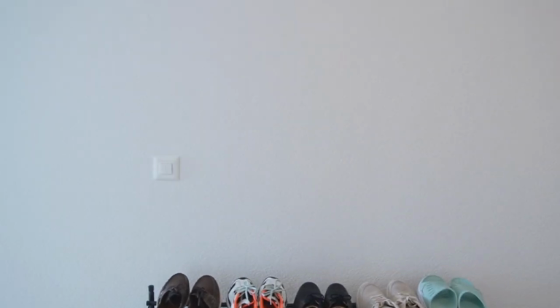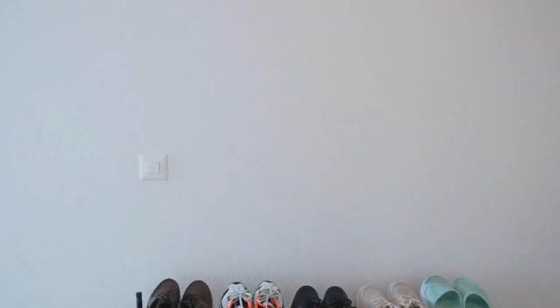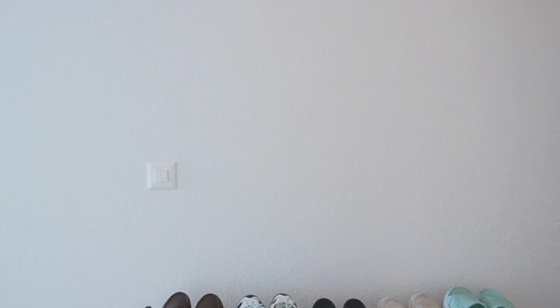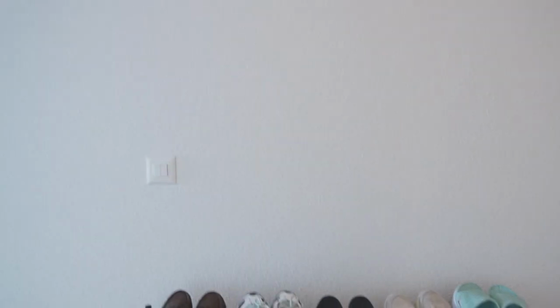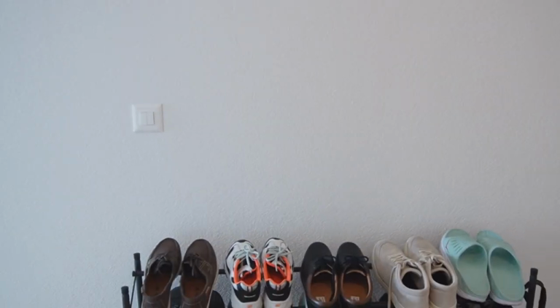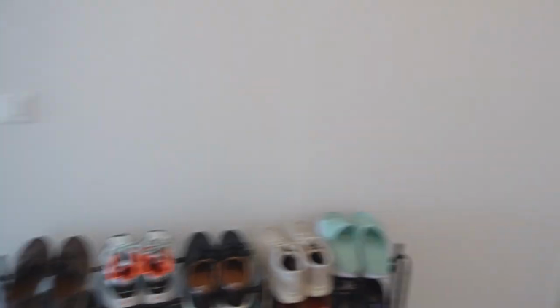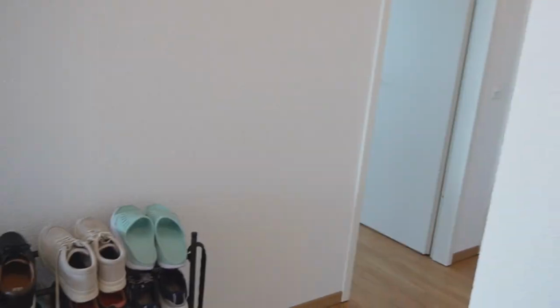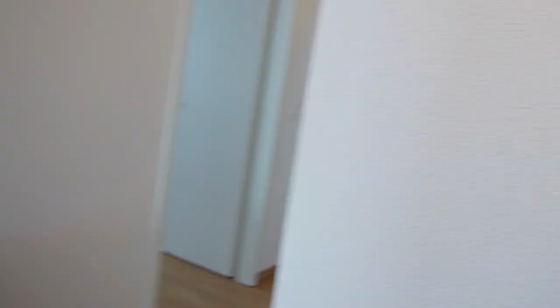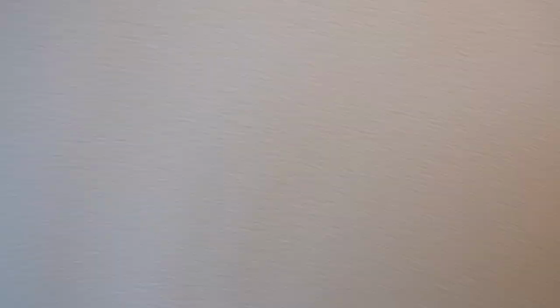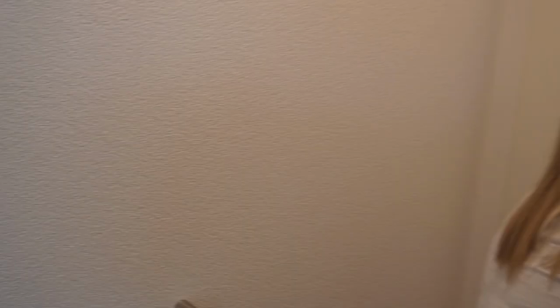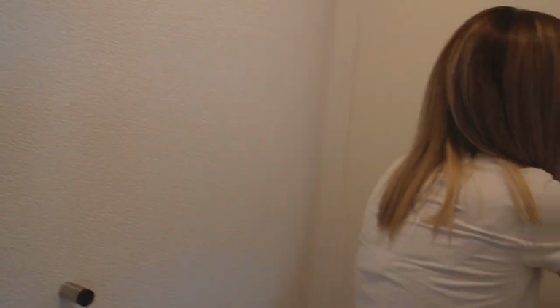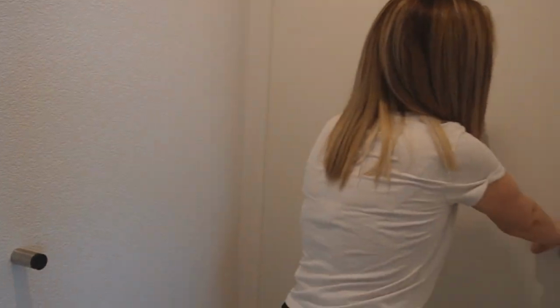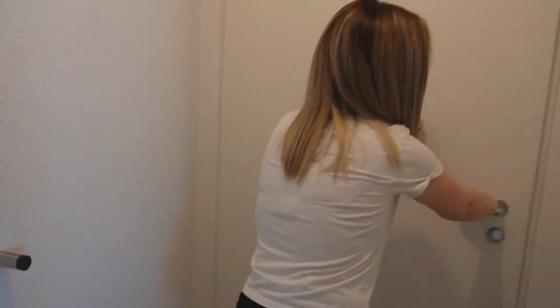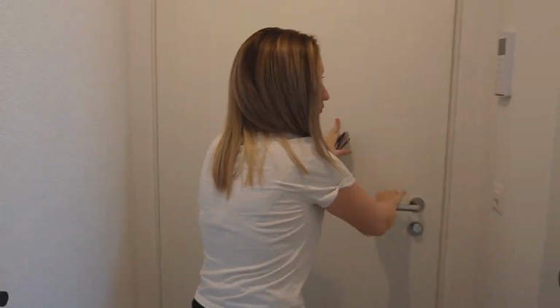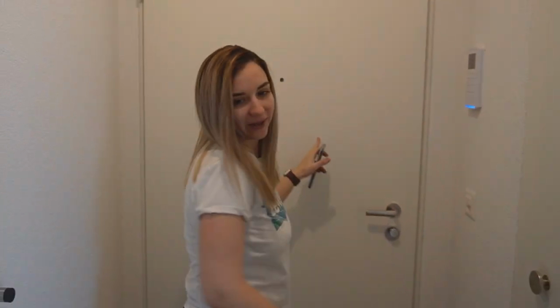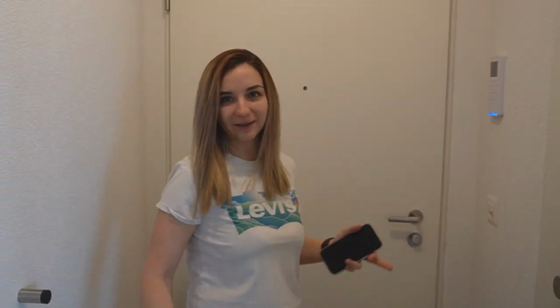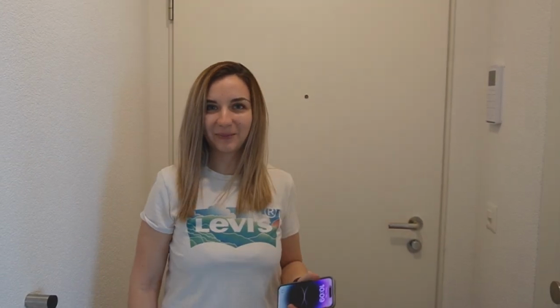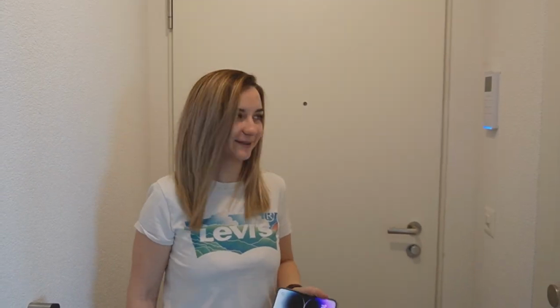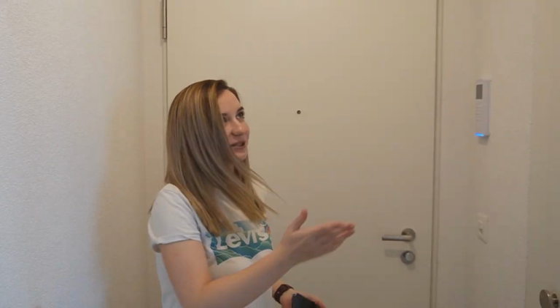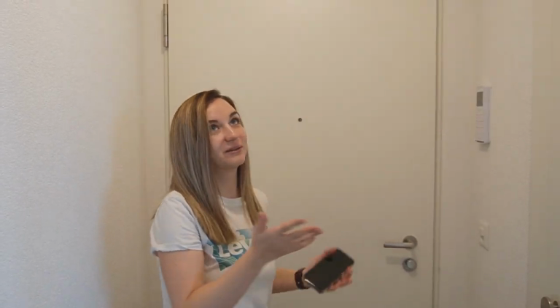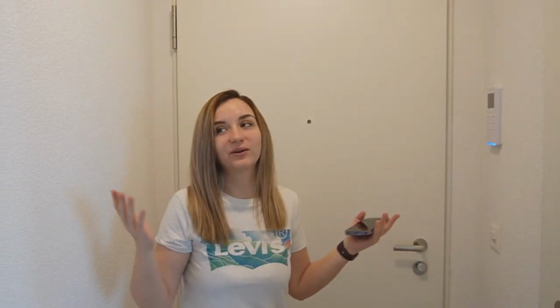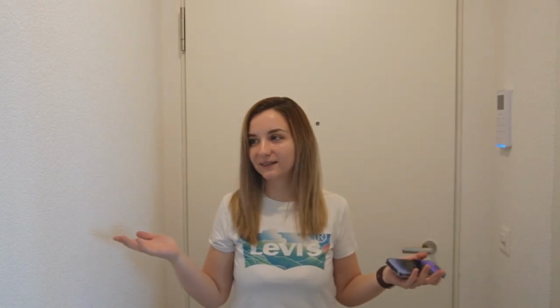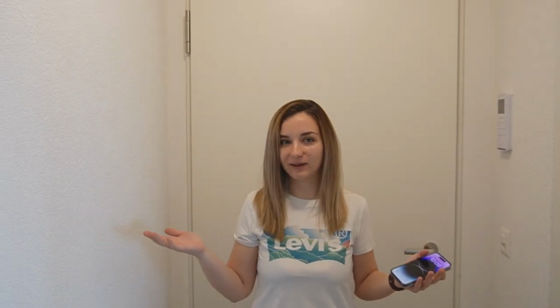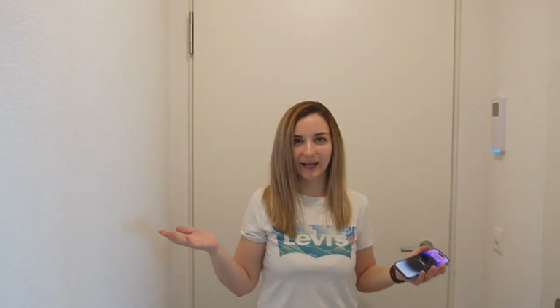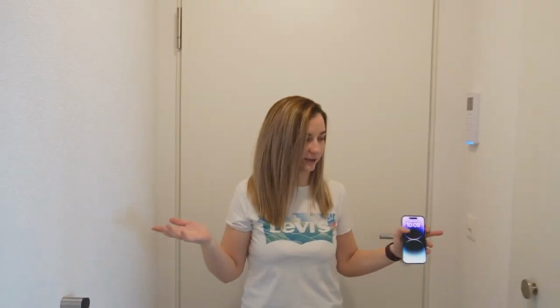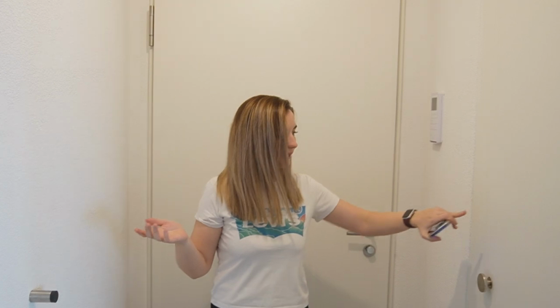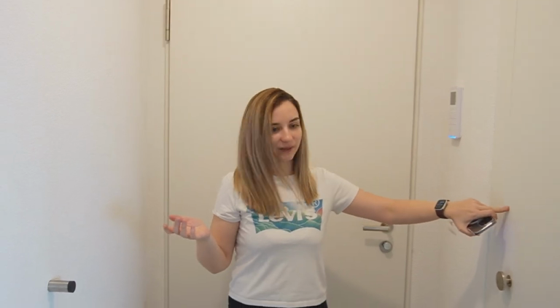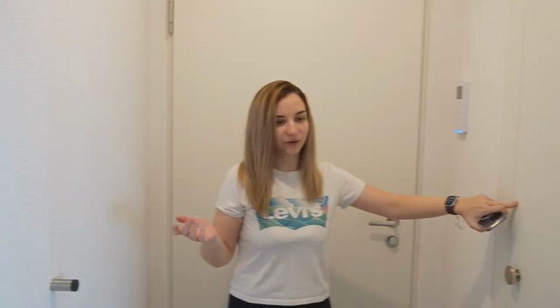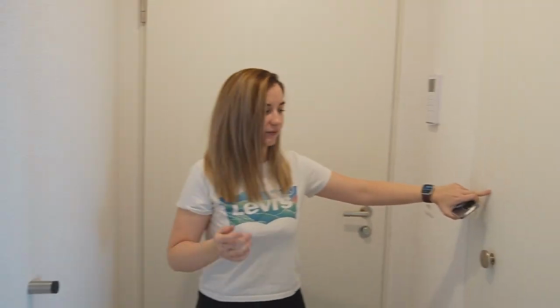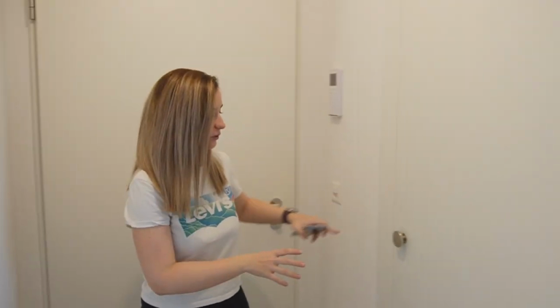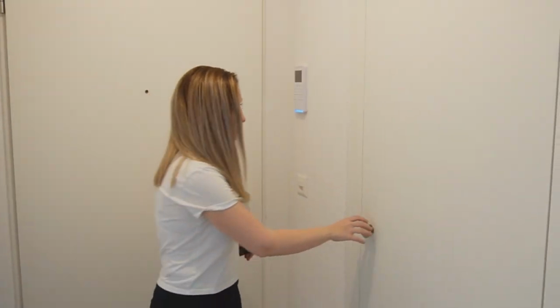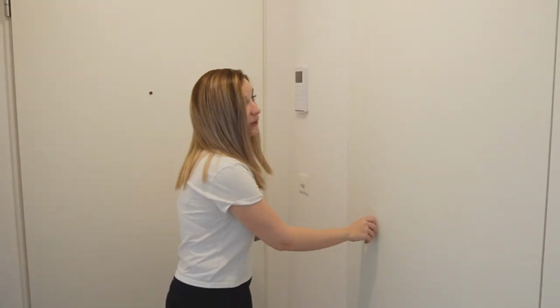We moved about a week ago and we will show you guys our new place. This is kind of like the entrance and here on the left there's a wardrobe.